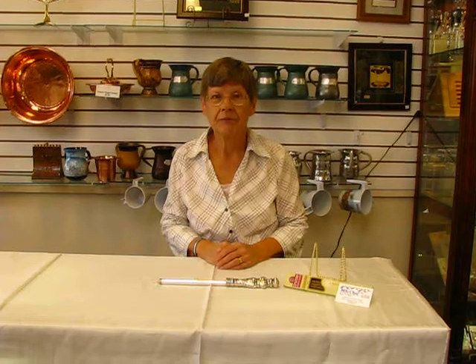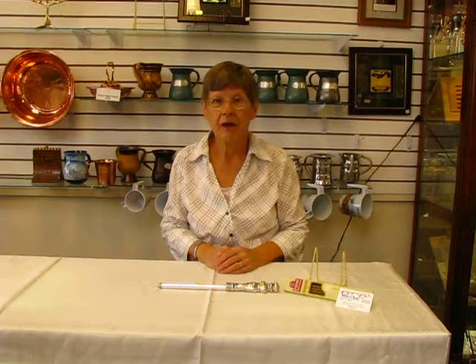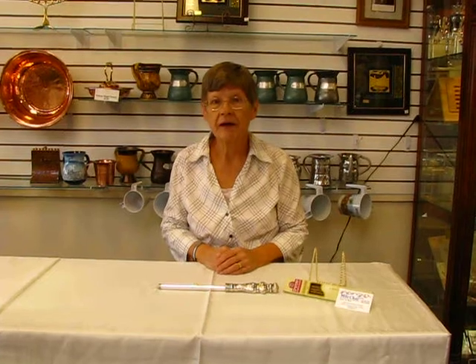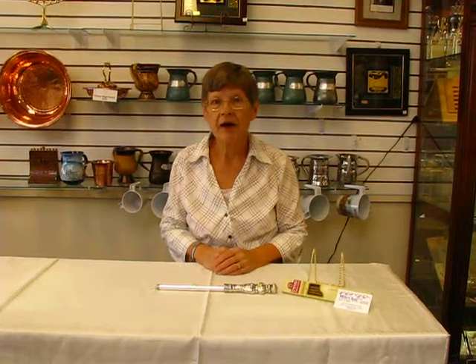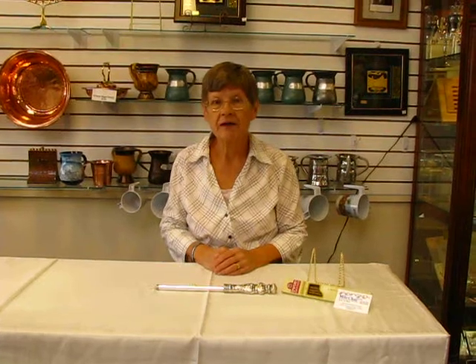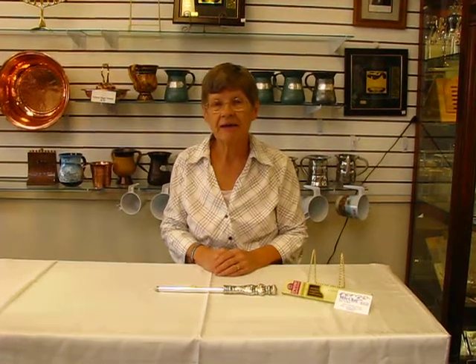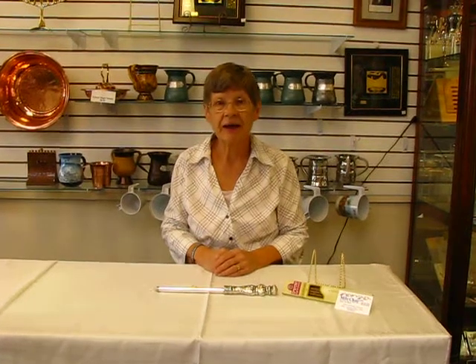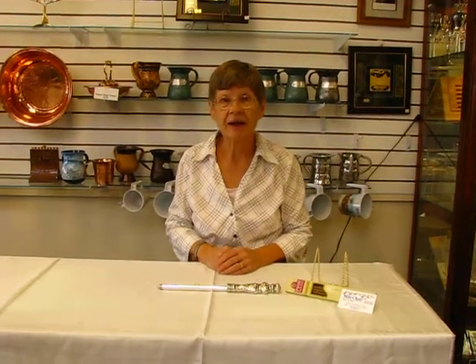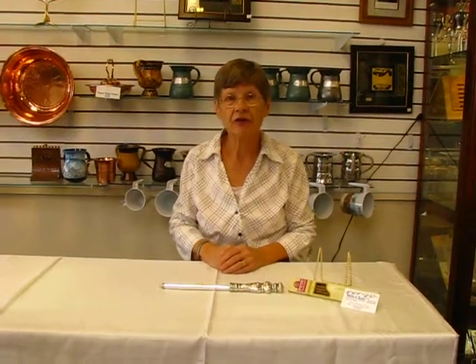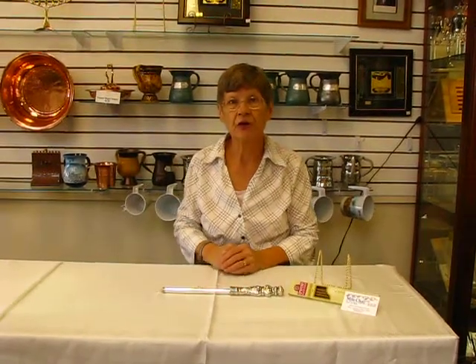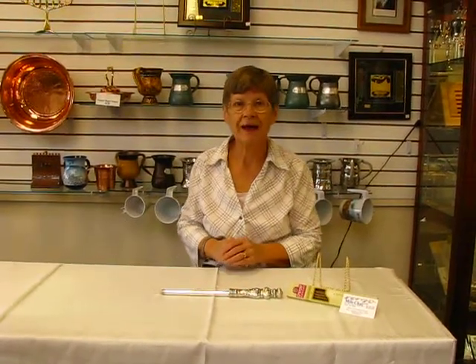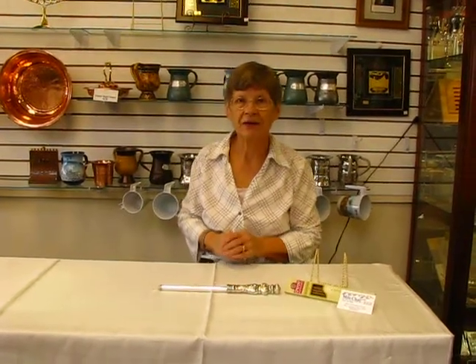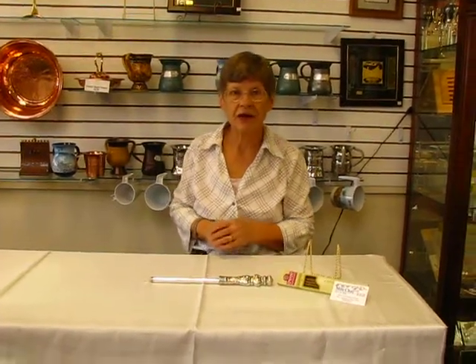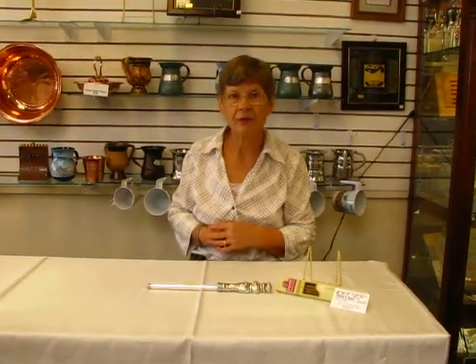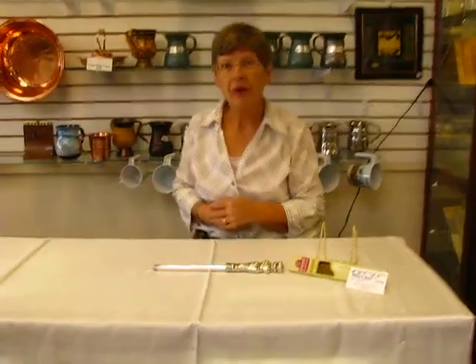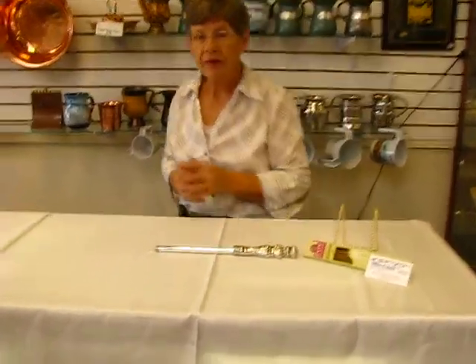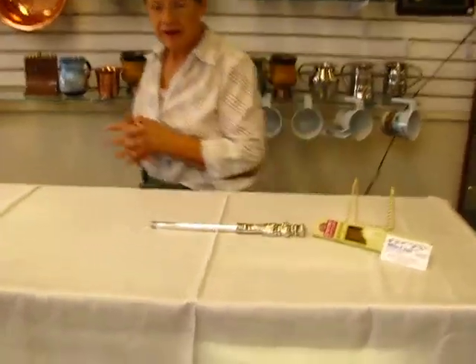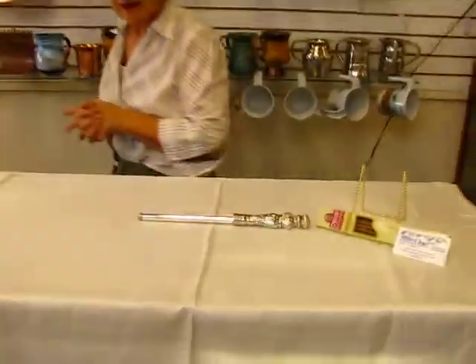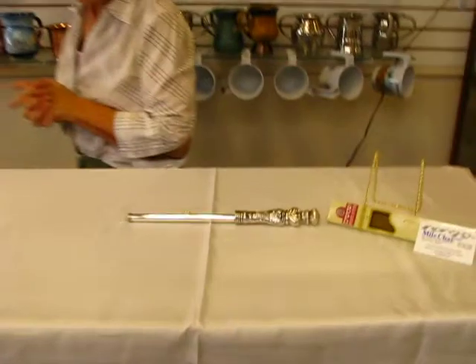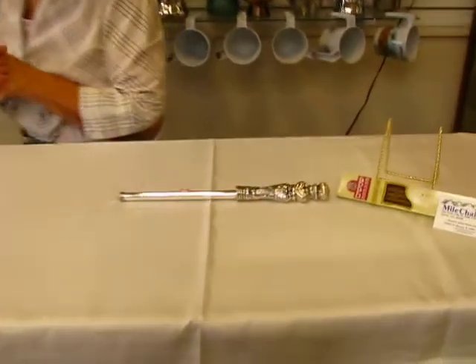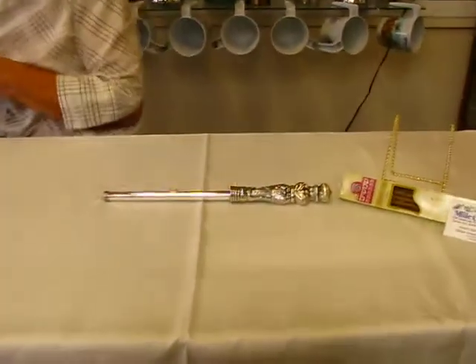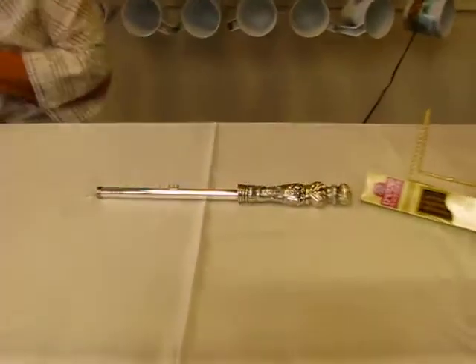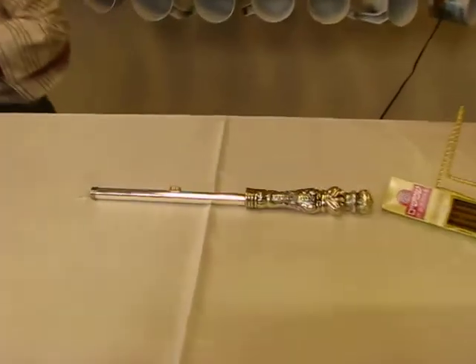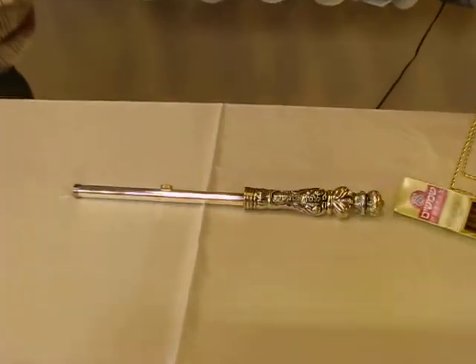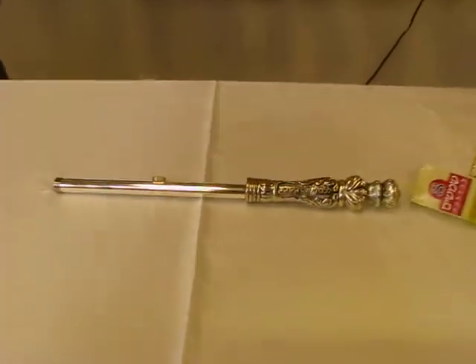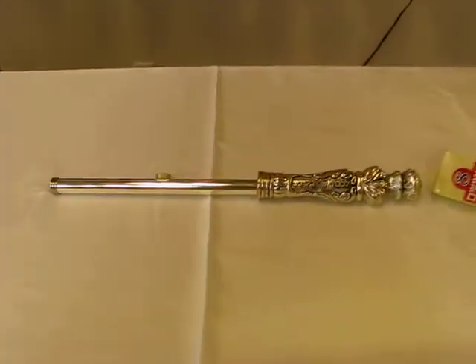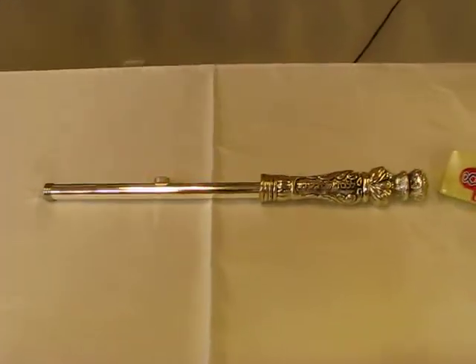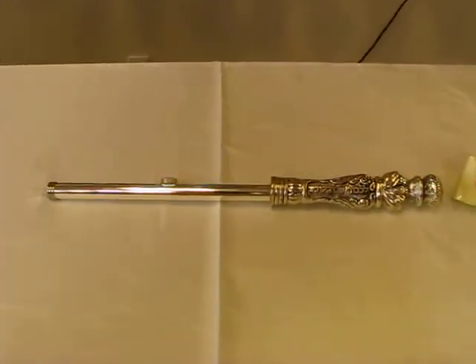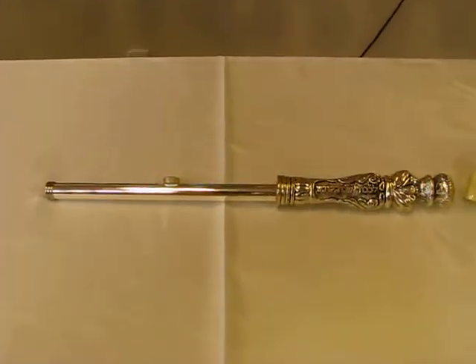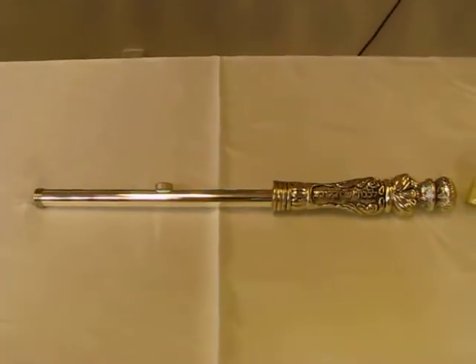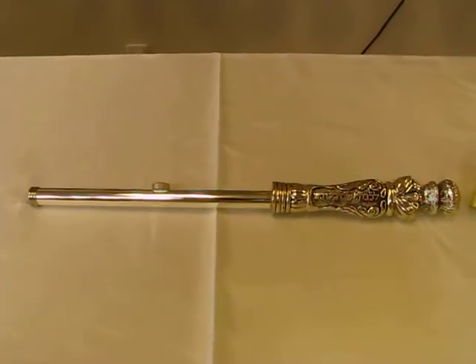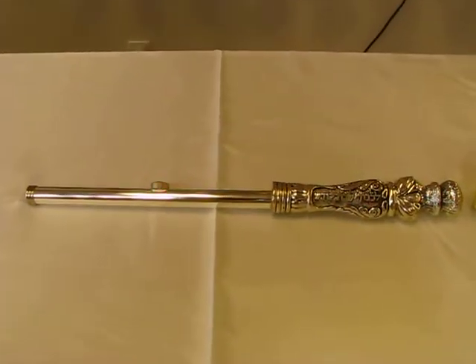Hi, it's Hava, and today I'd like to show you a candle lighter. A candle lighter is used on Shabbos and holidays to light the festive candles.